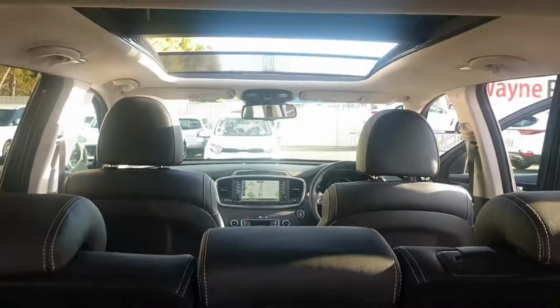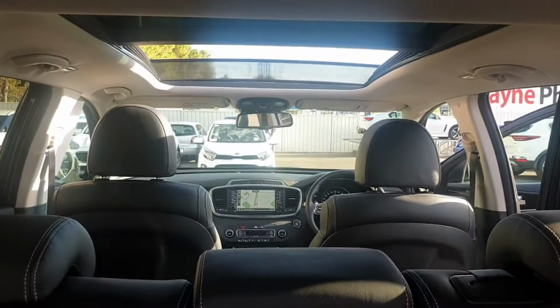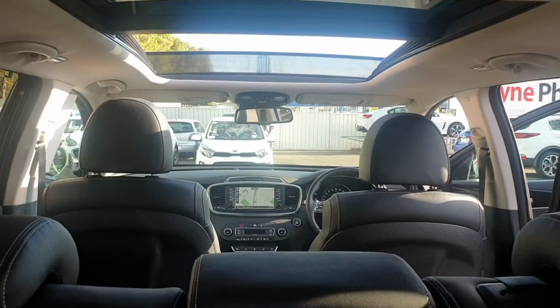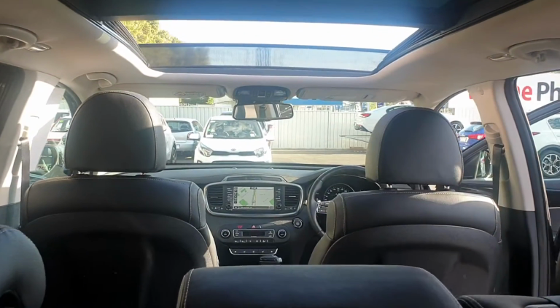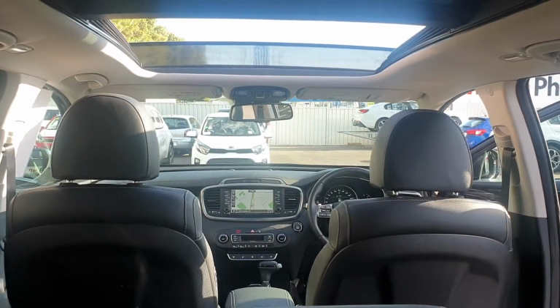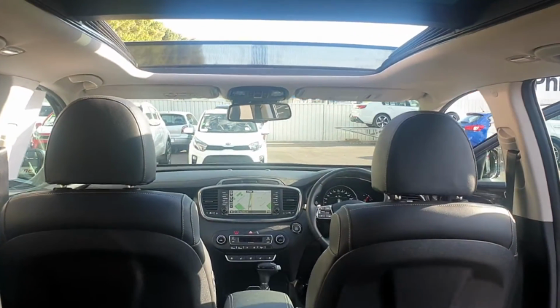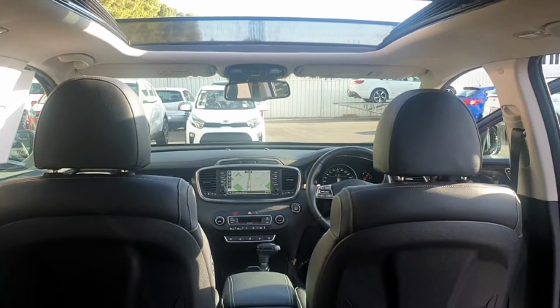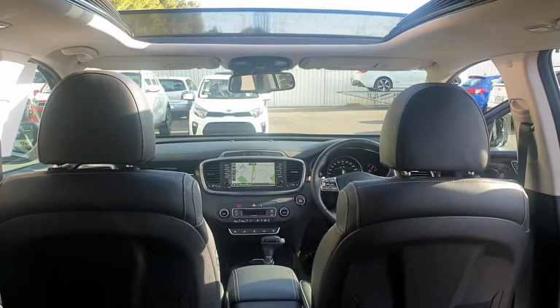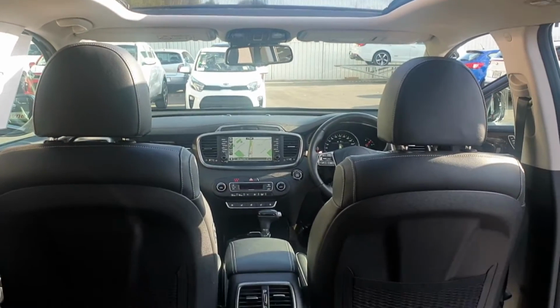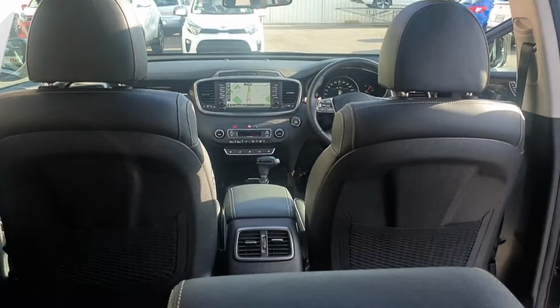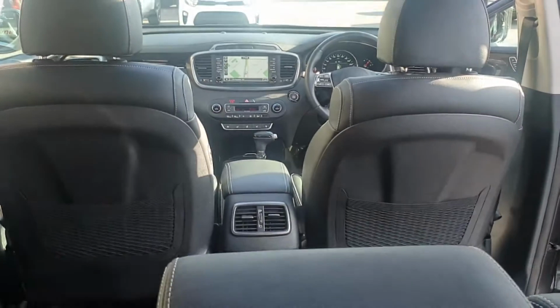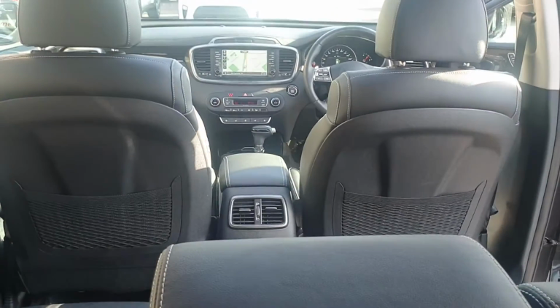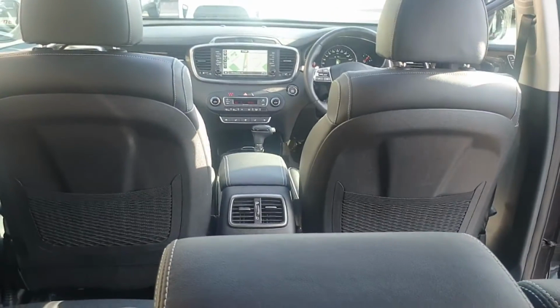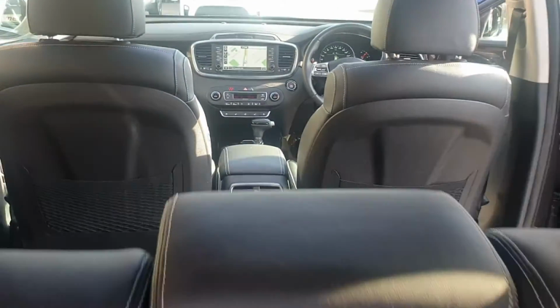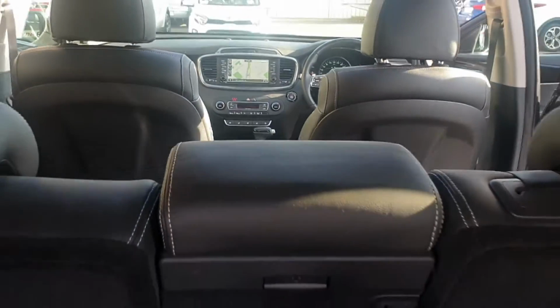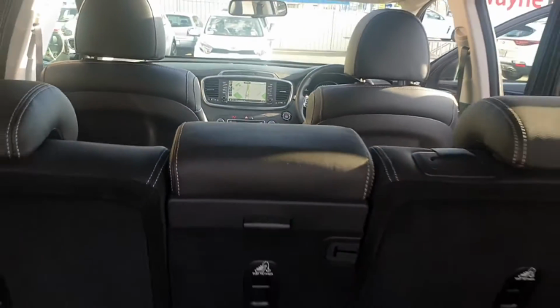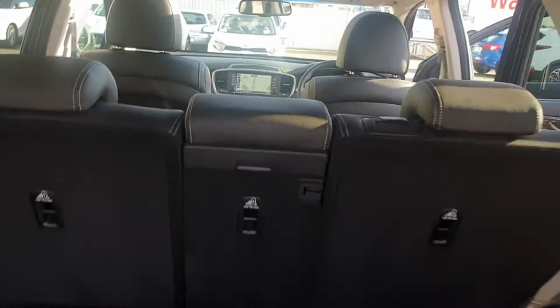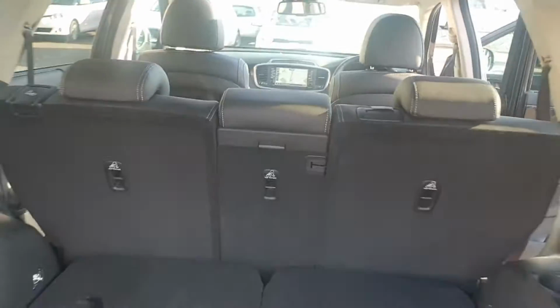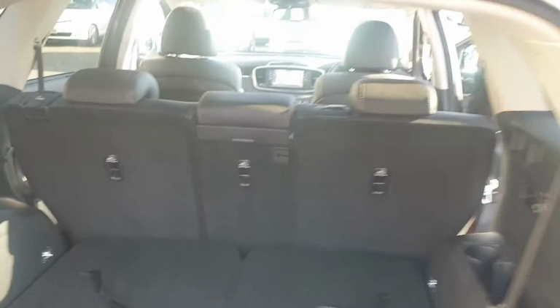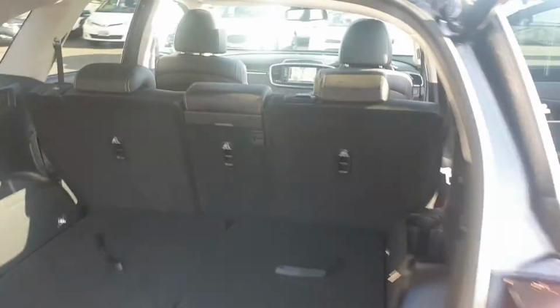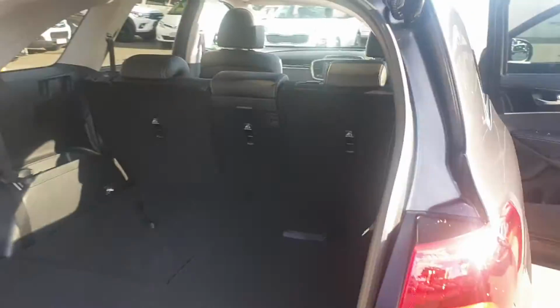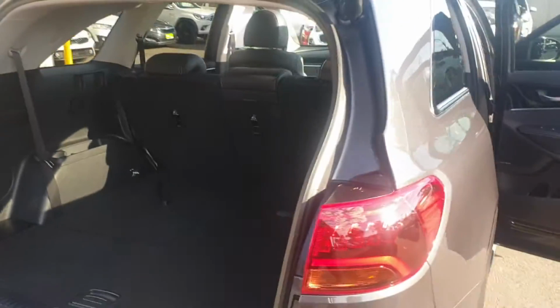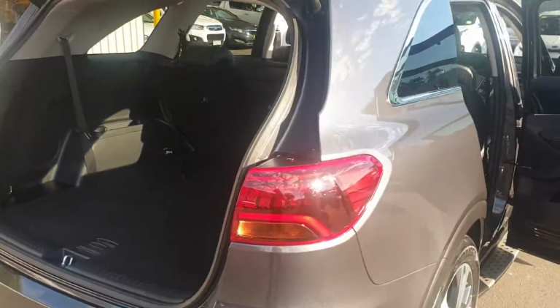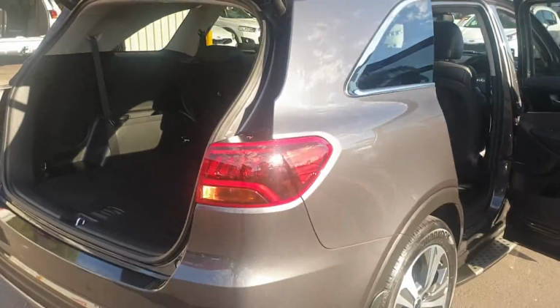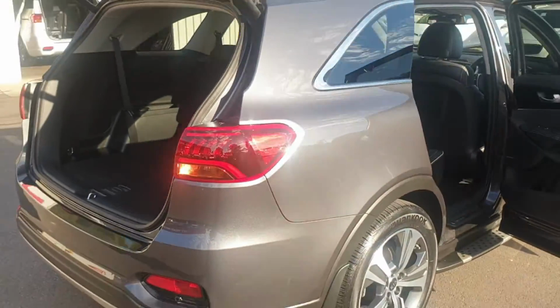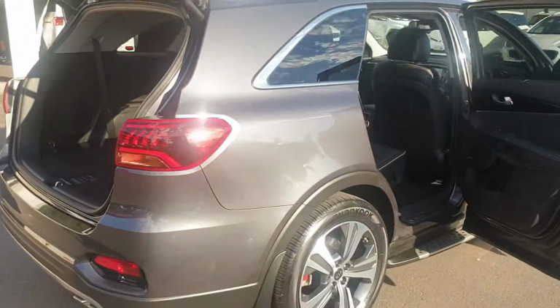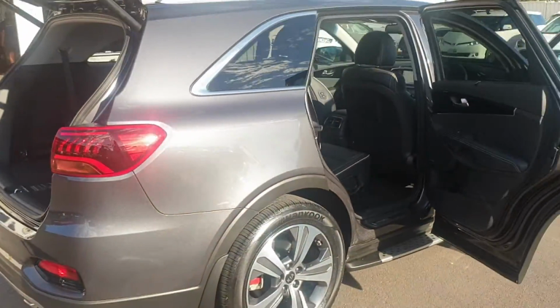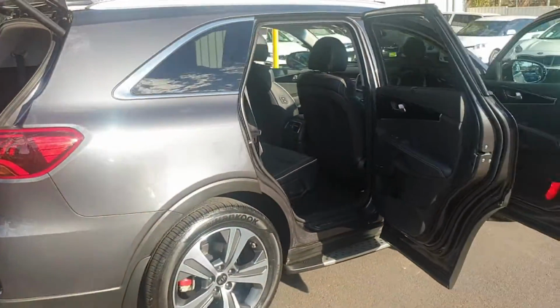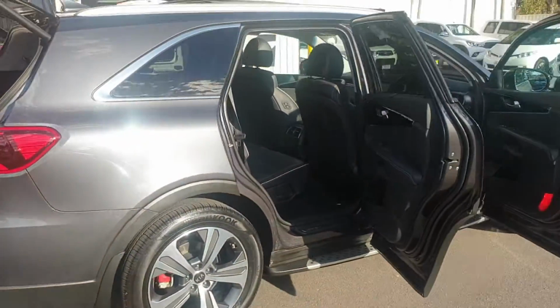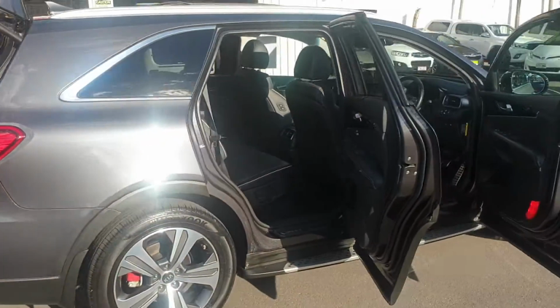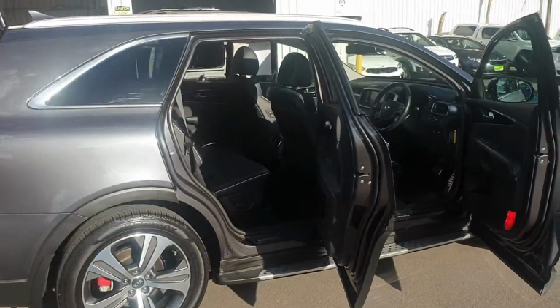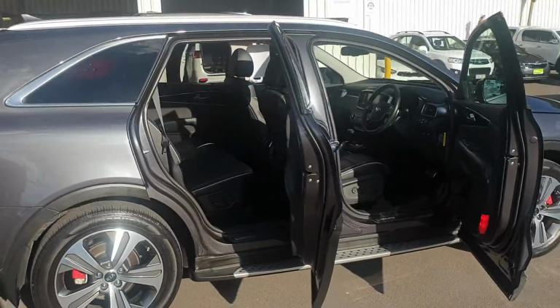It really is a stunning vehicle. Thanks for your inquiry Gail — I'll send this video through to you and see what you think.